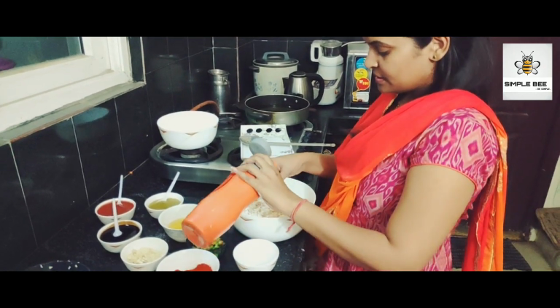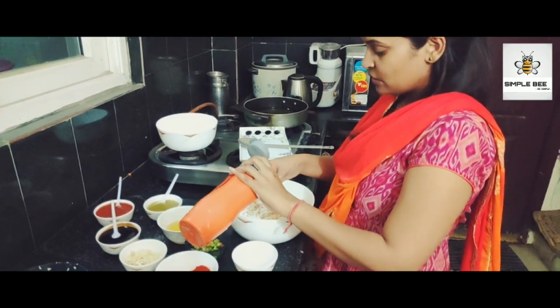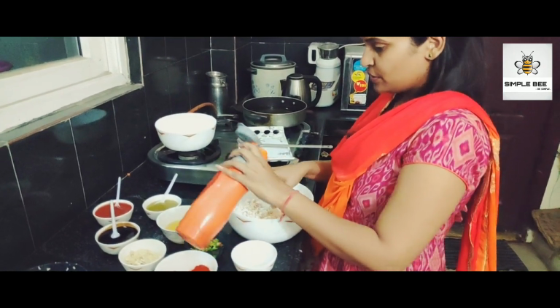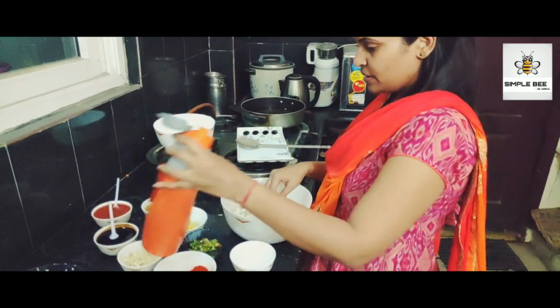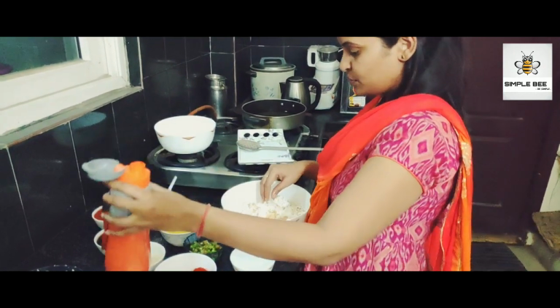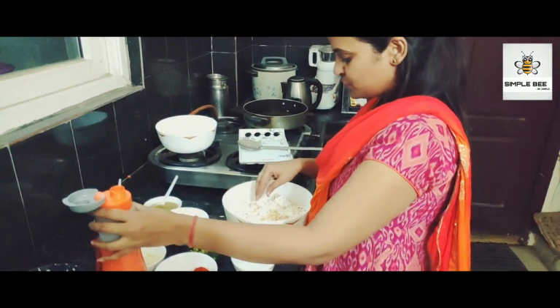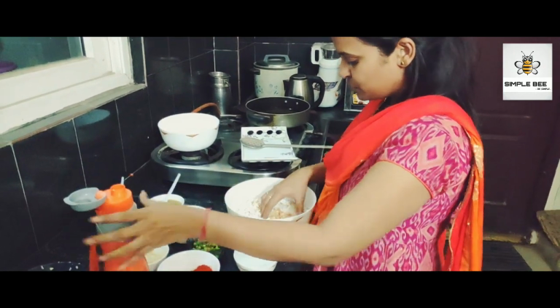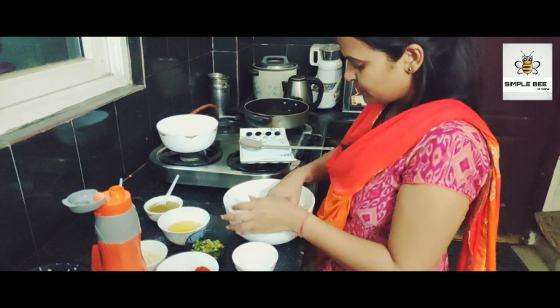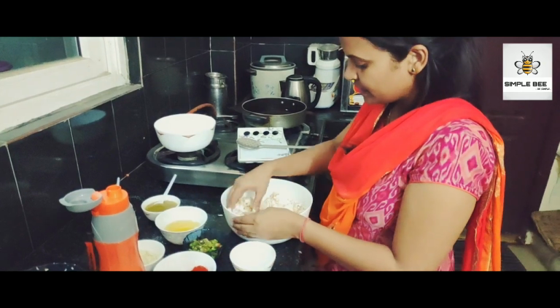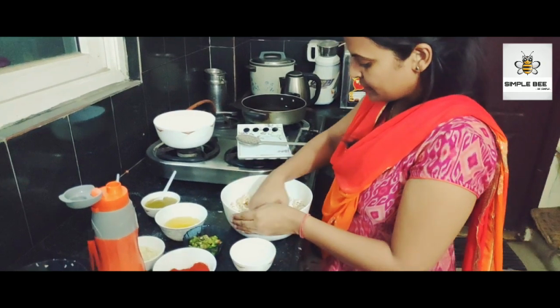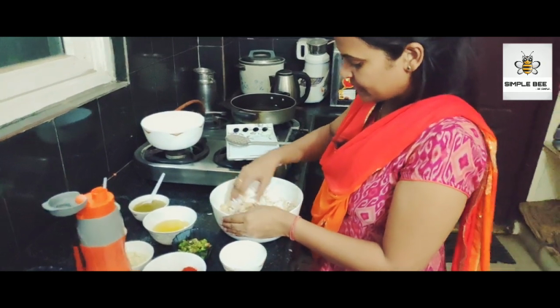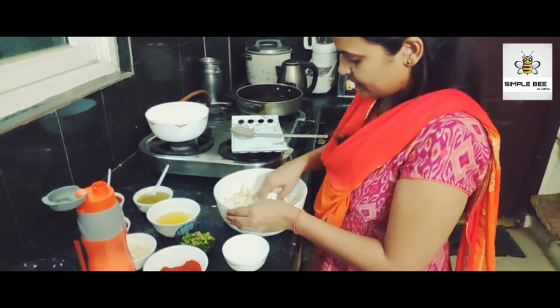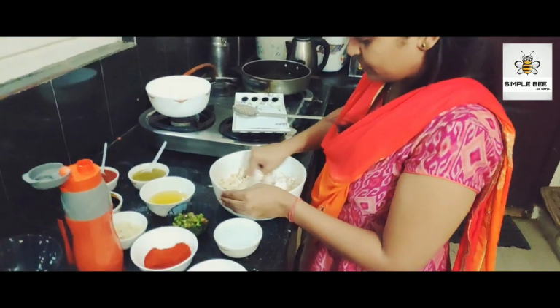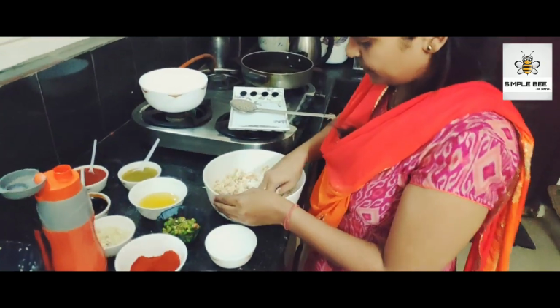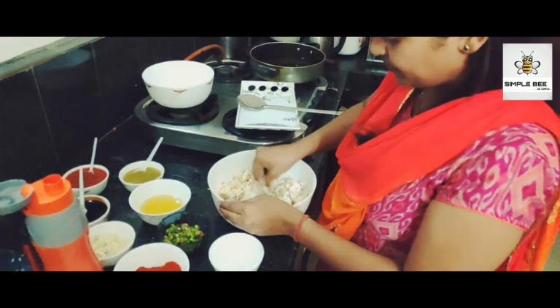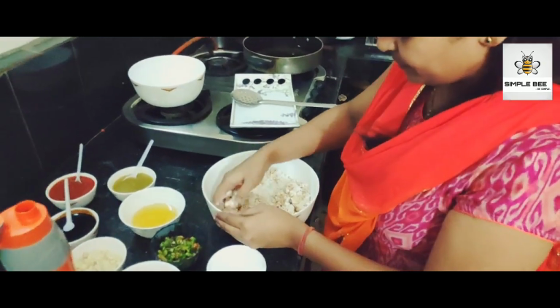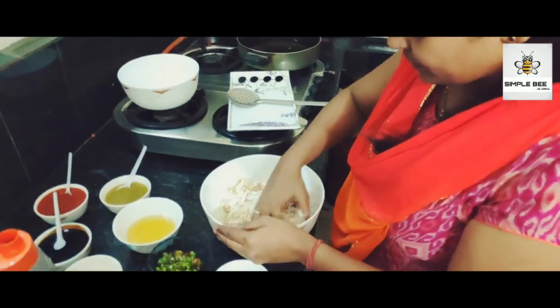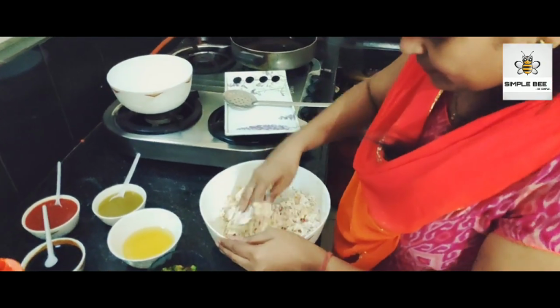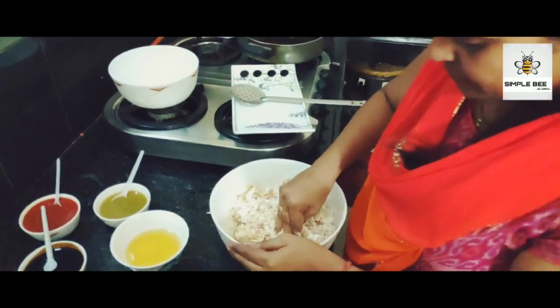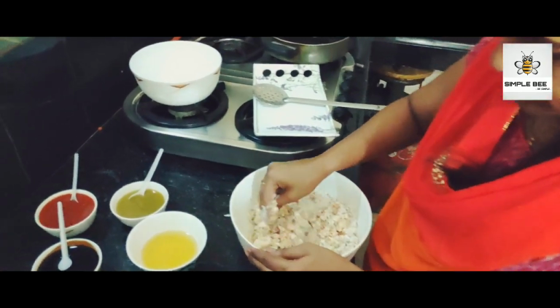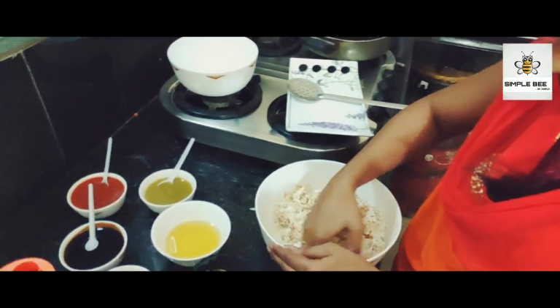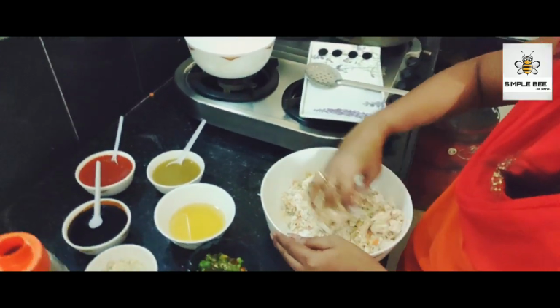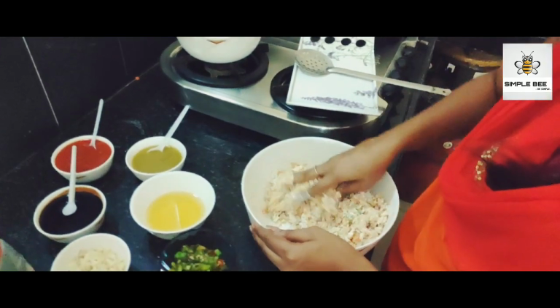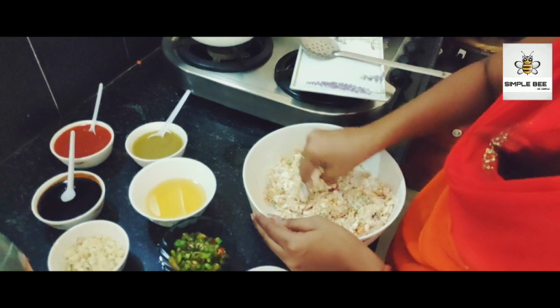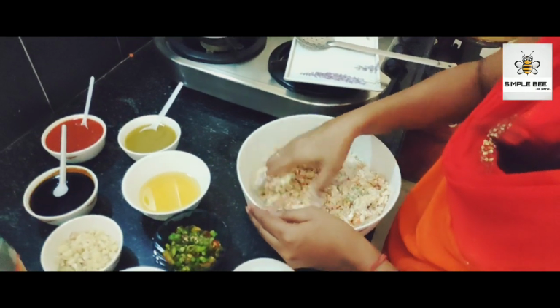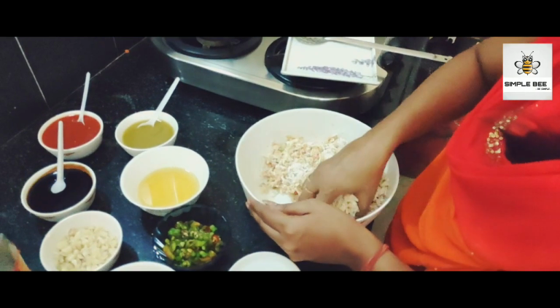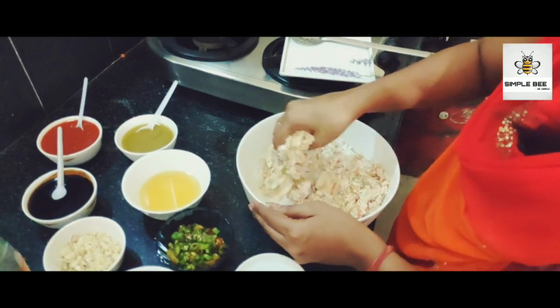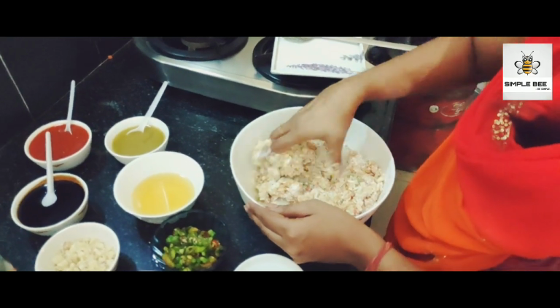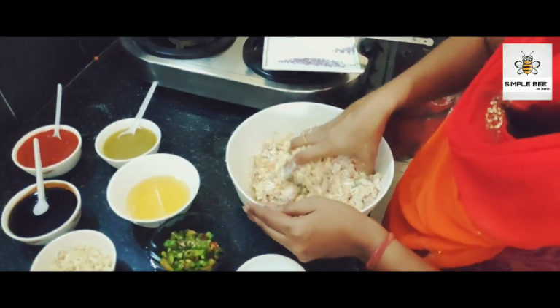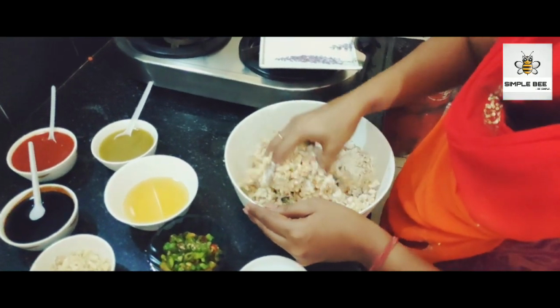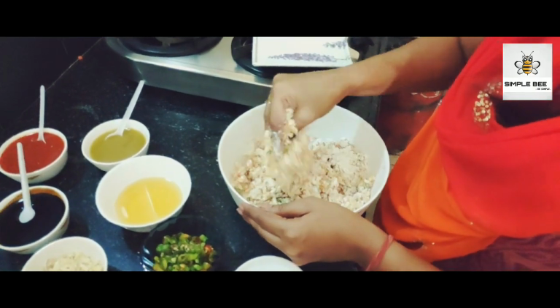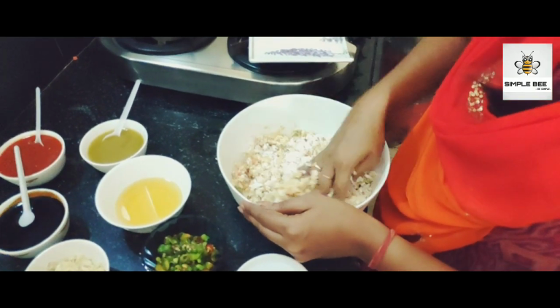When you cook it, it will be better to shape it into round balls.